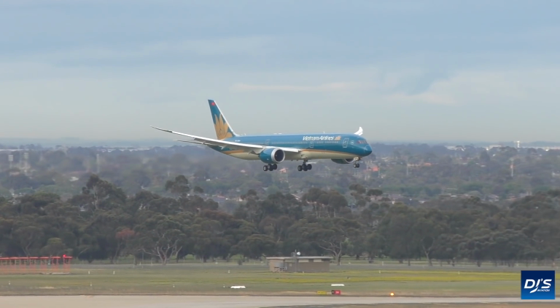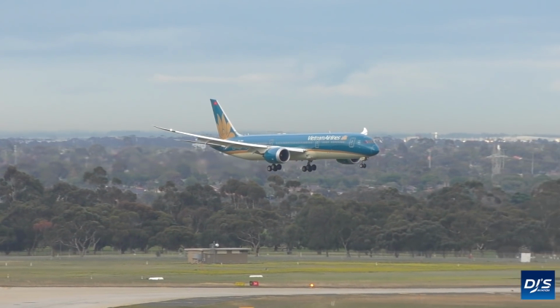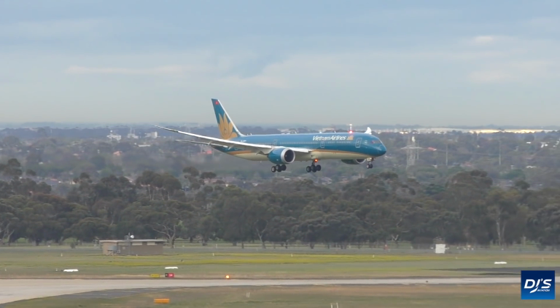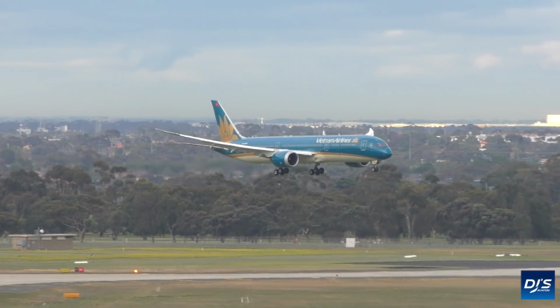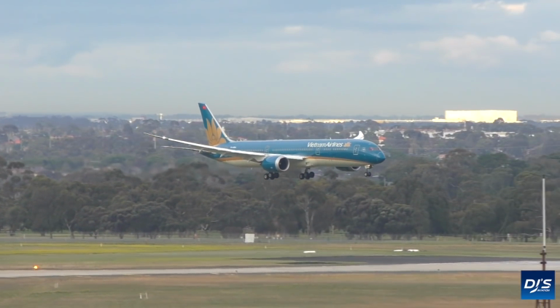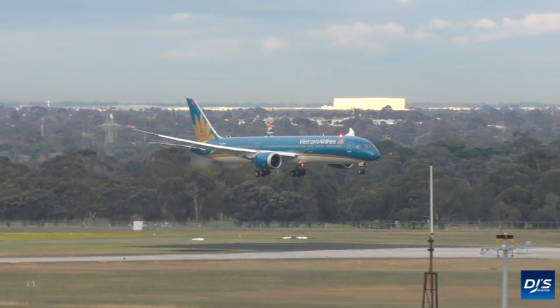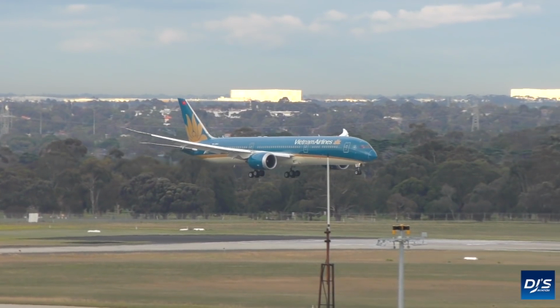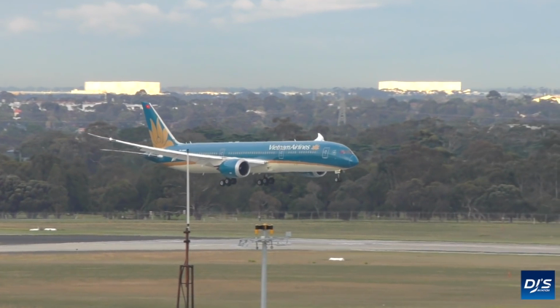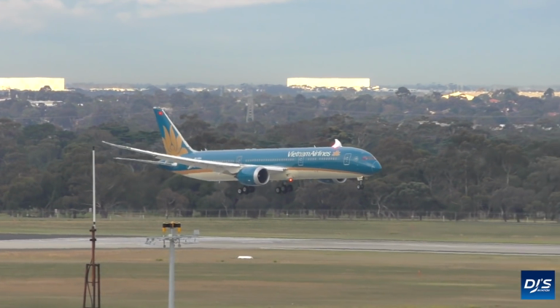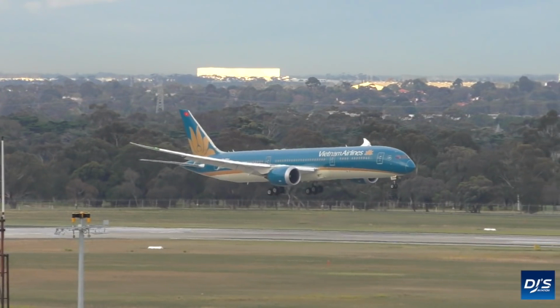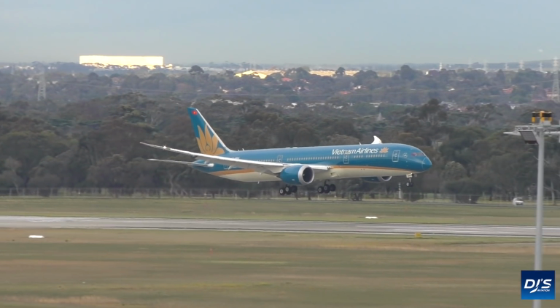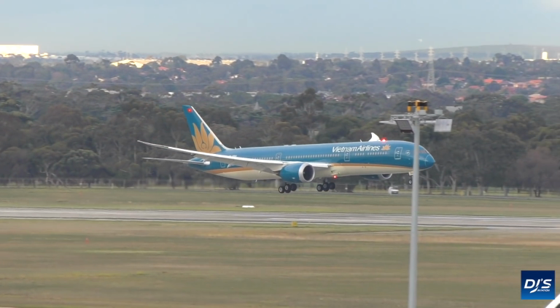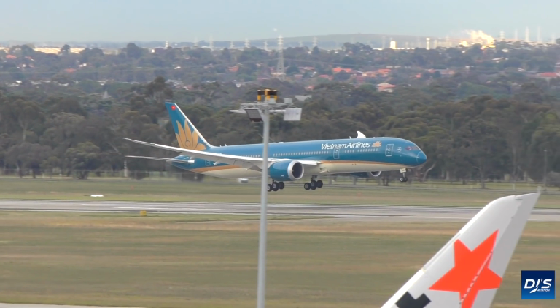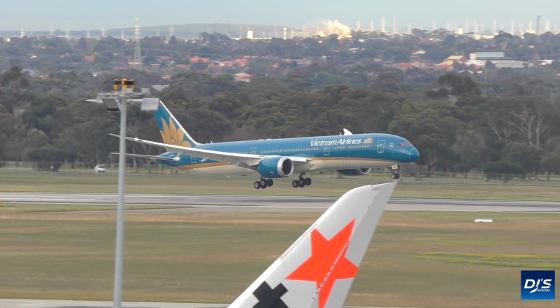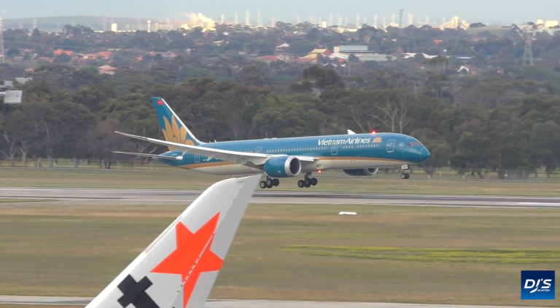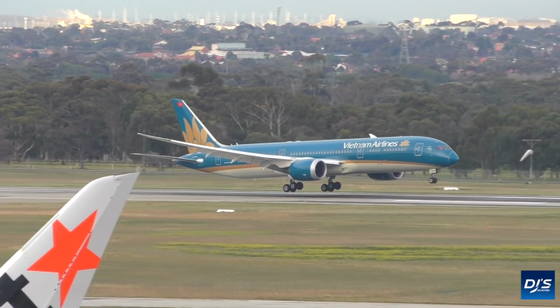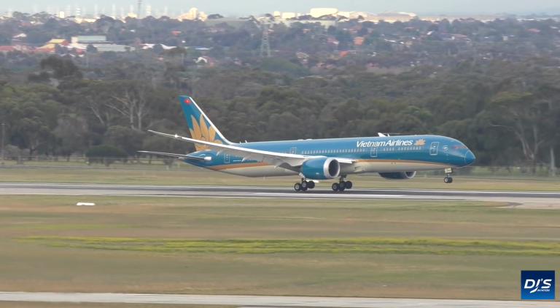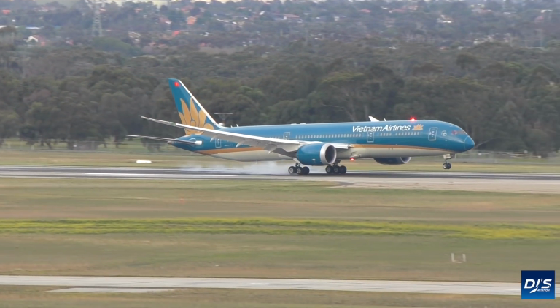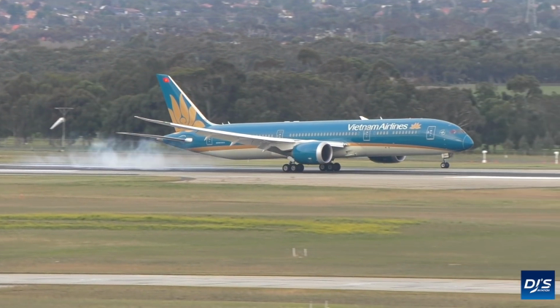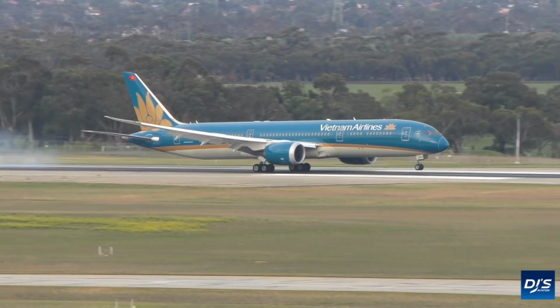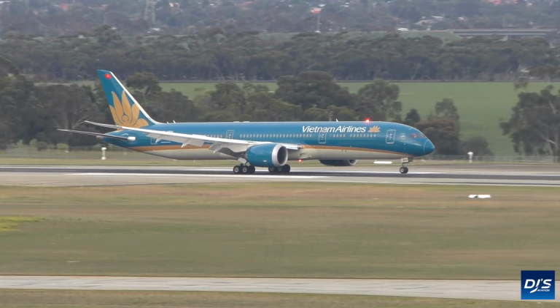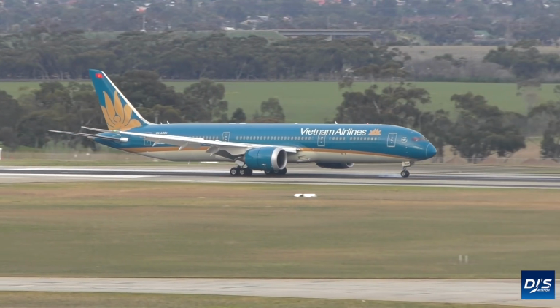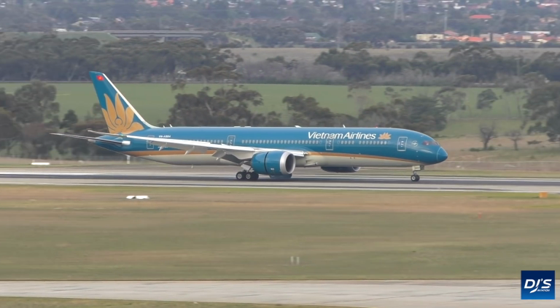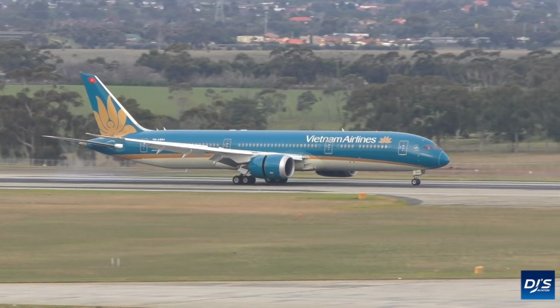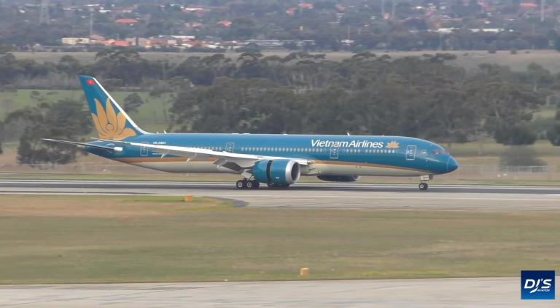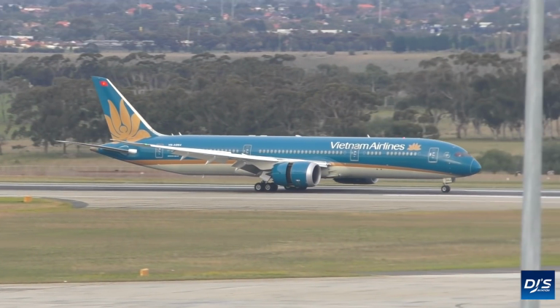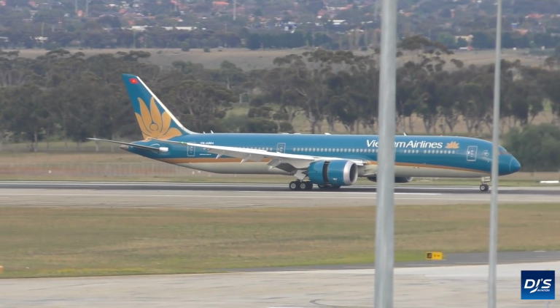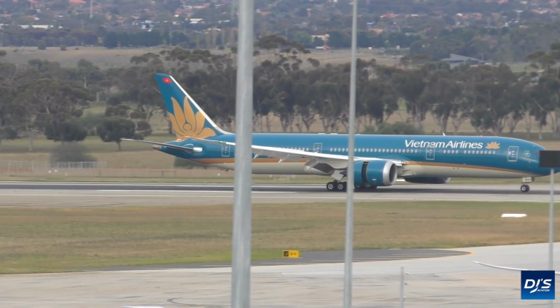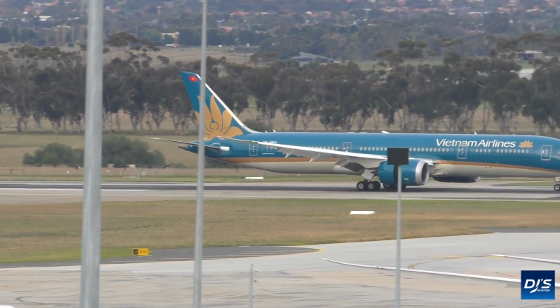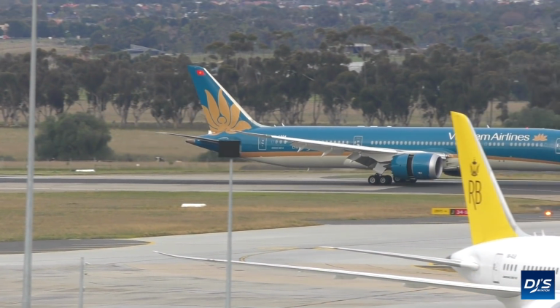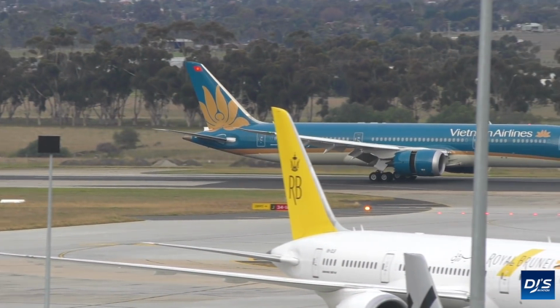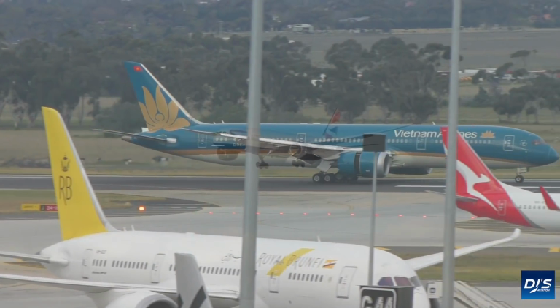Well, what about winglets? They've become a pretty stock standard feature on aircraft, so why does the 787 not have them? The Boeing 787 Dreamliner uses a totally different wingtip and overall wing design, known as a raked wingtip design.